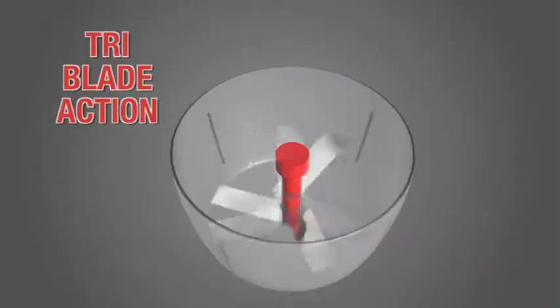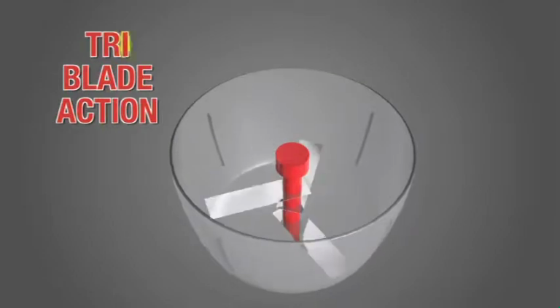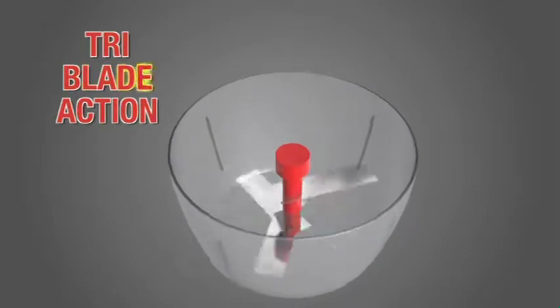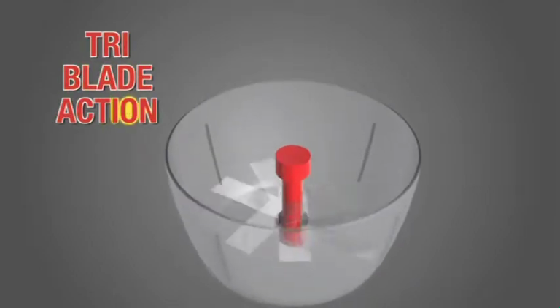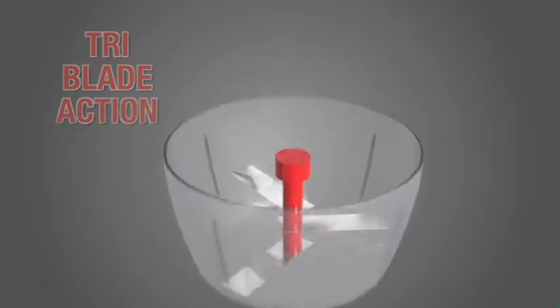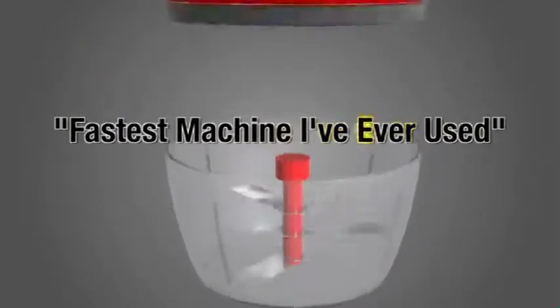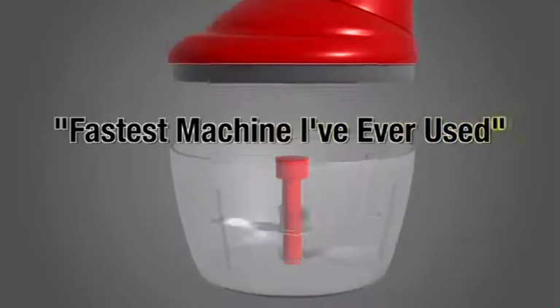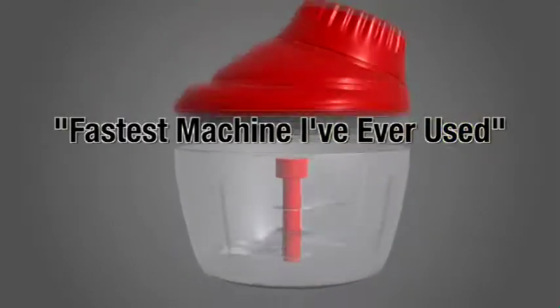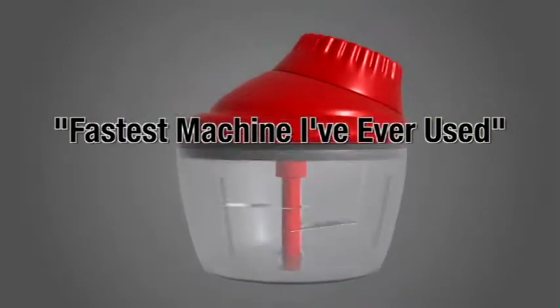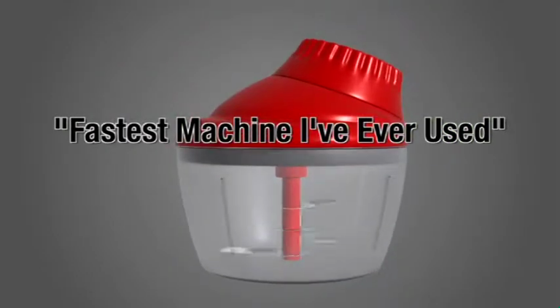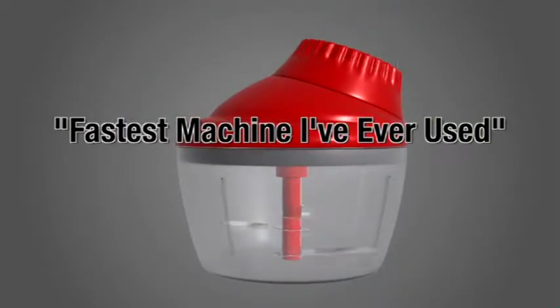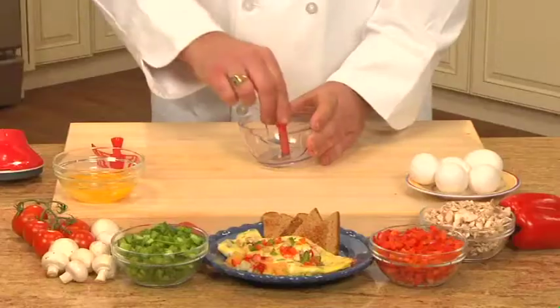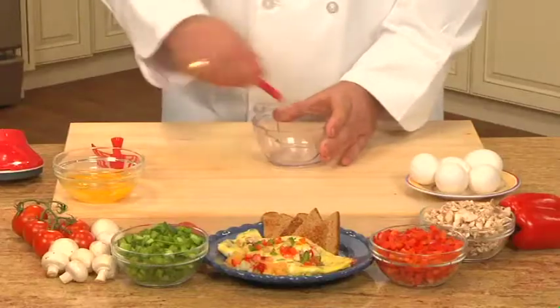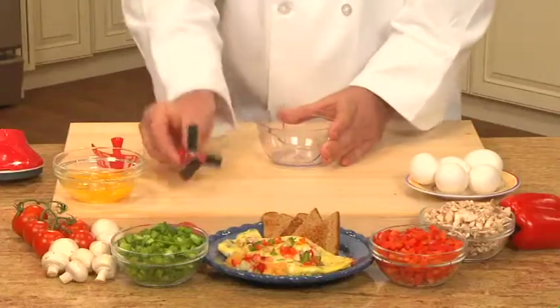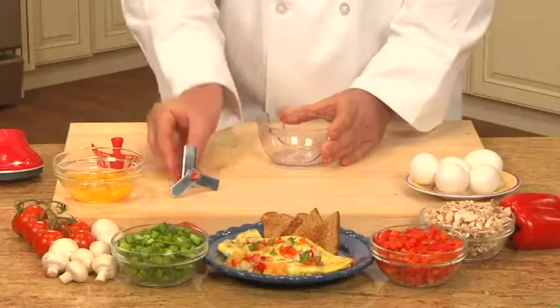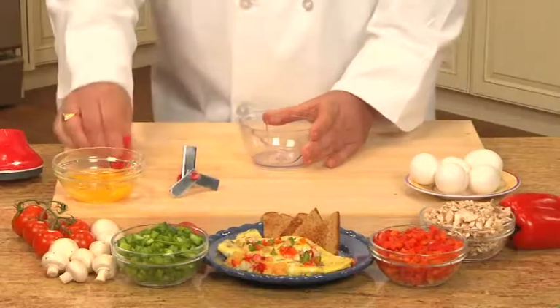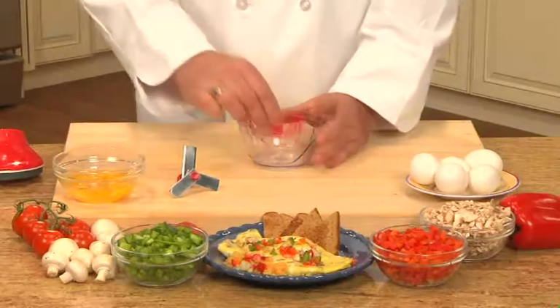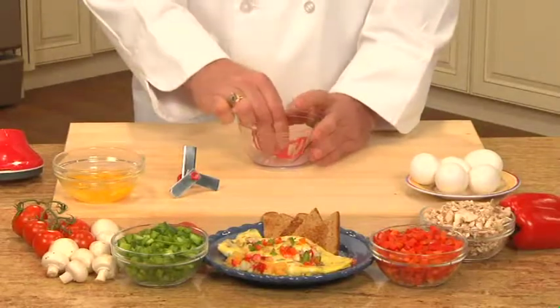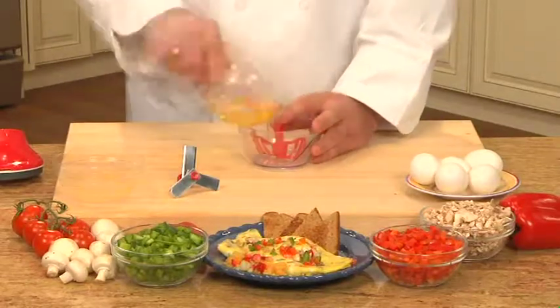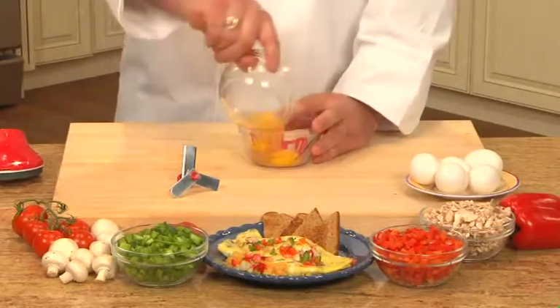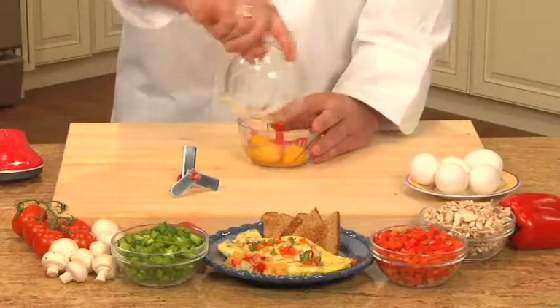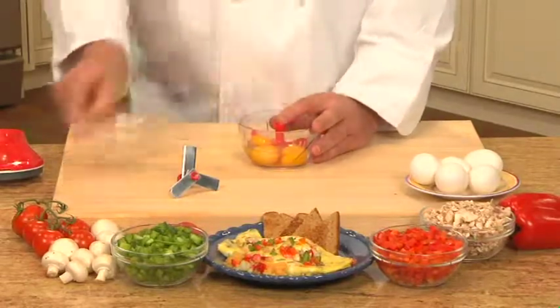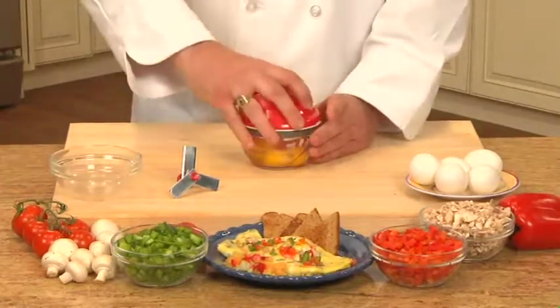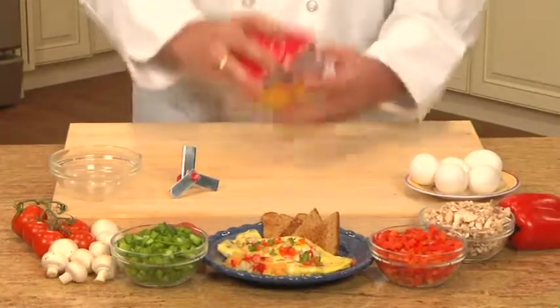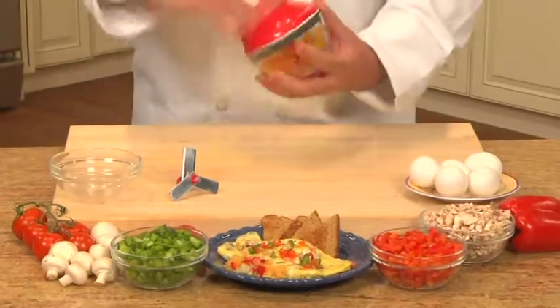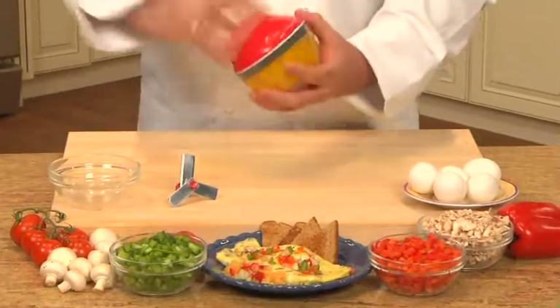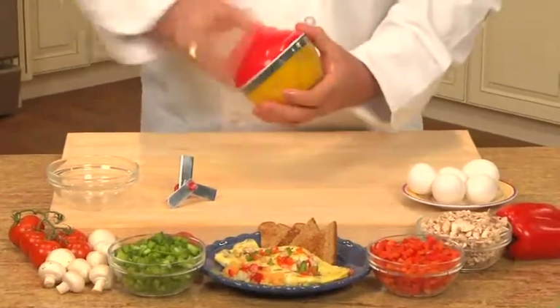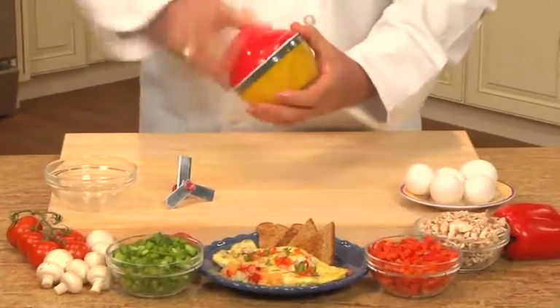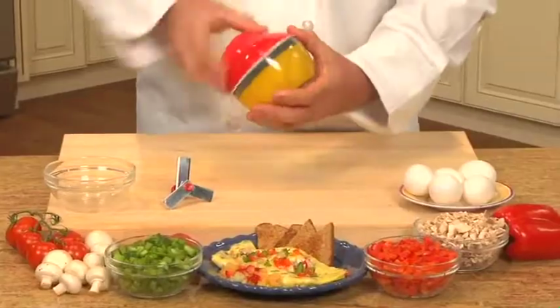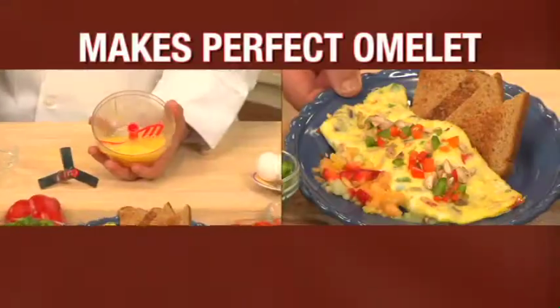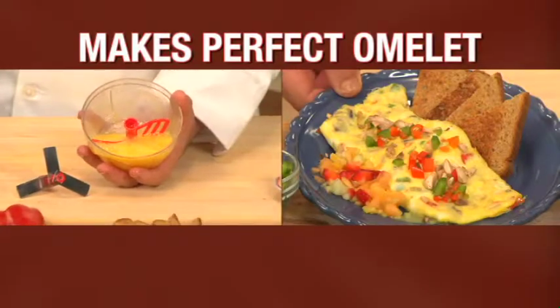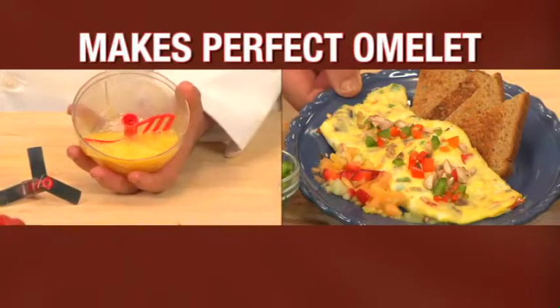The secret is the tri-blade action — it's the fastest machine I've ever used. And for an amazing breakfast, use the whipping blade. Add eggs to The Little Red Chef and just twist it a few times. The Little Red Chef makes the perfect omelet.